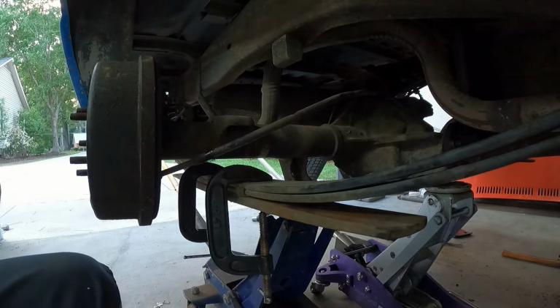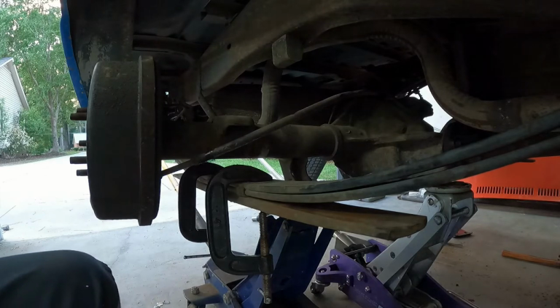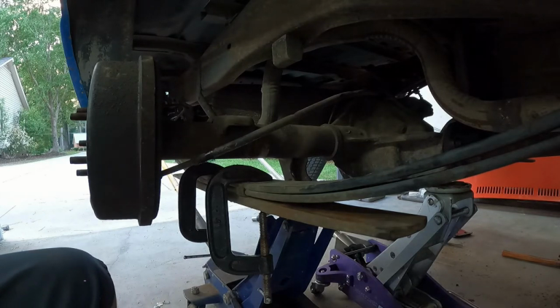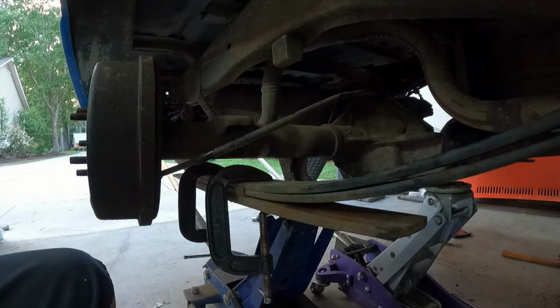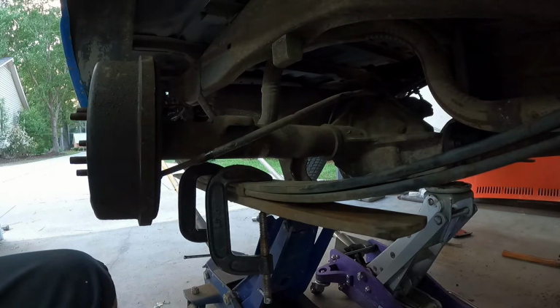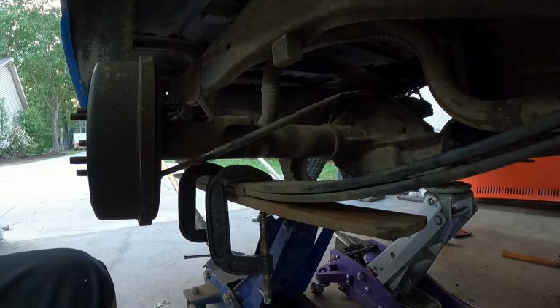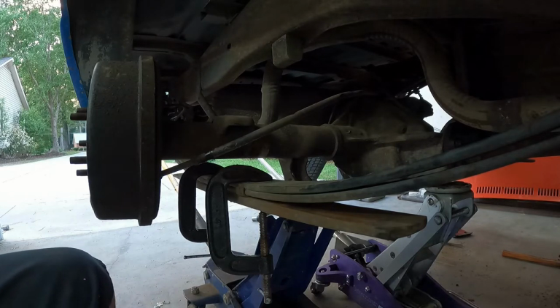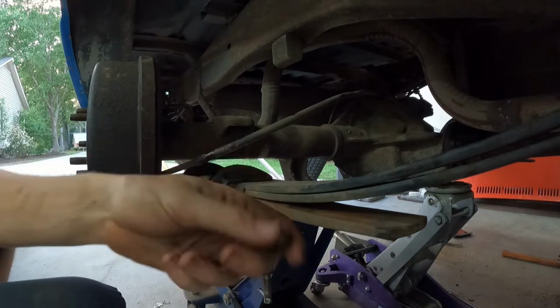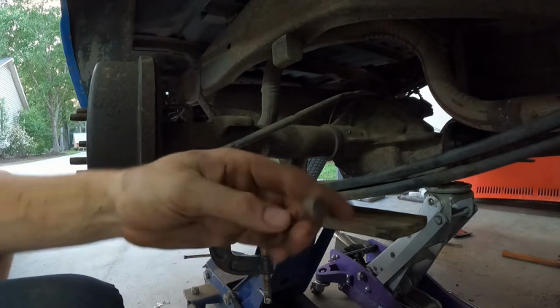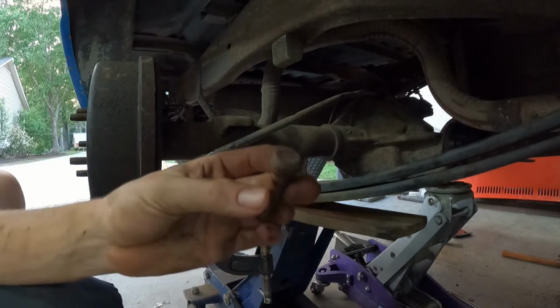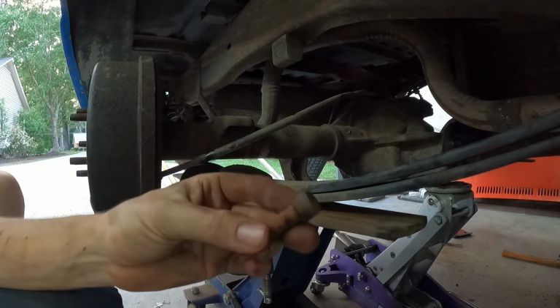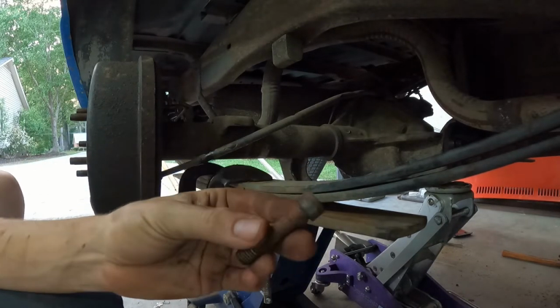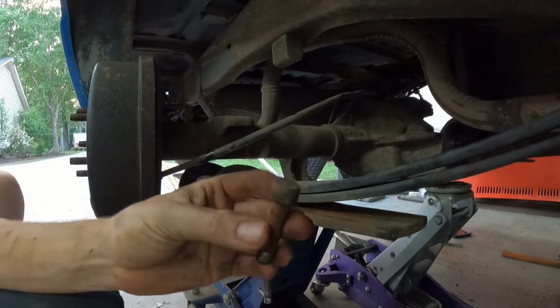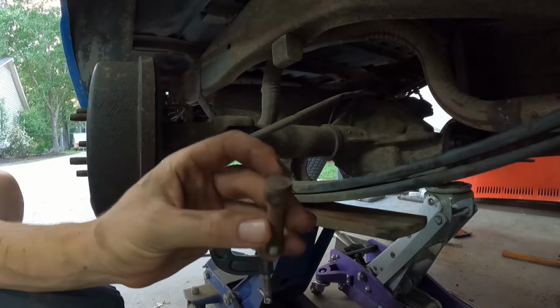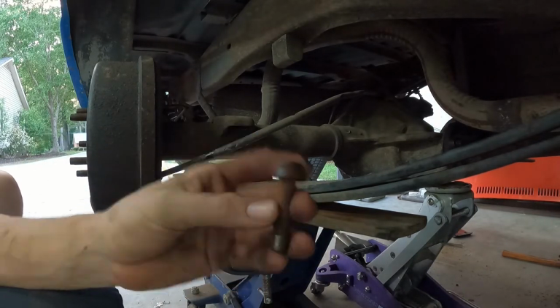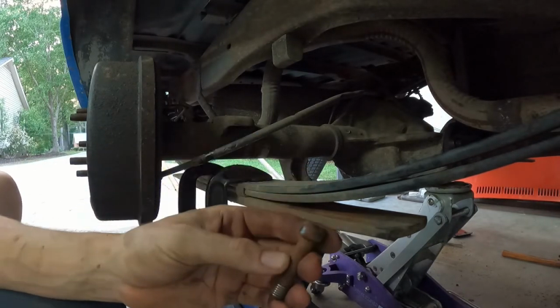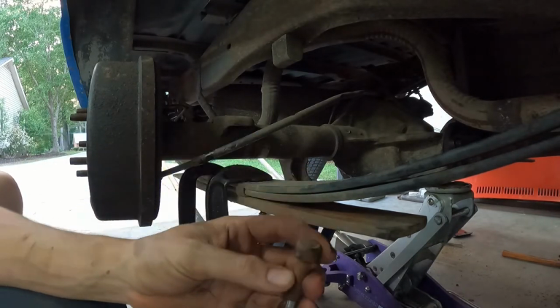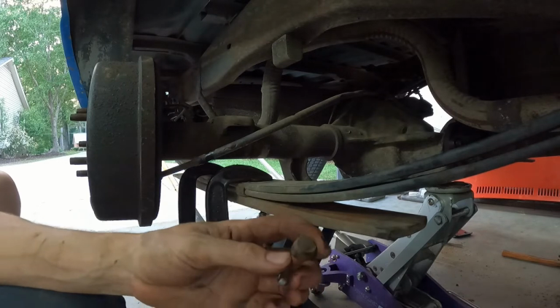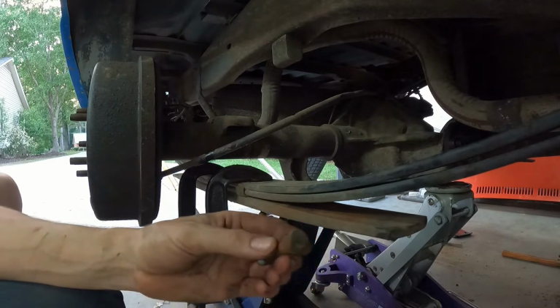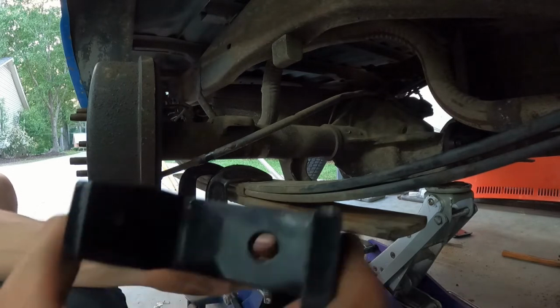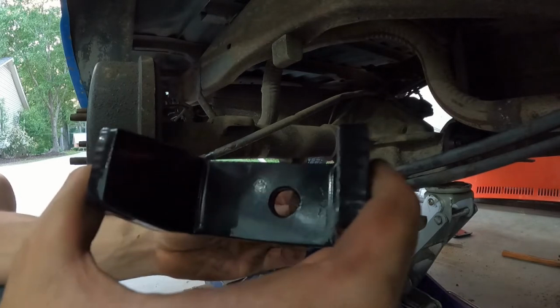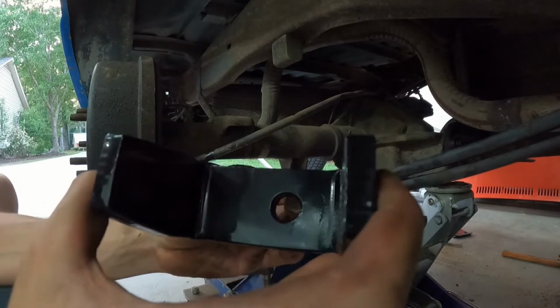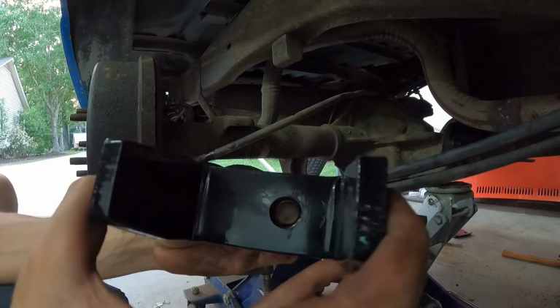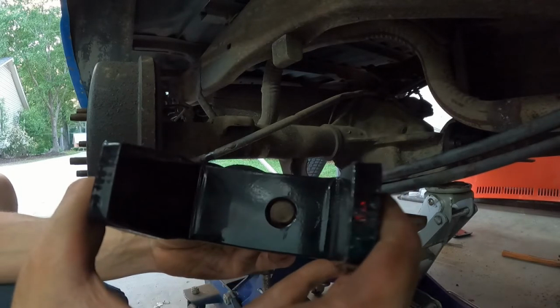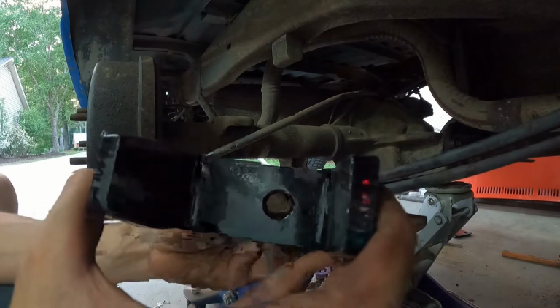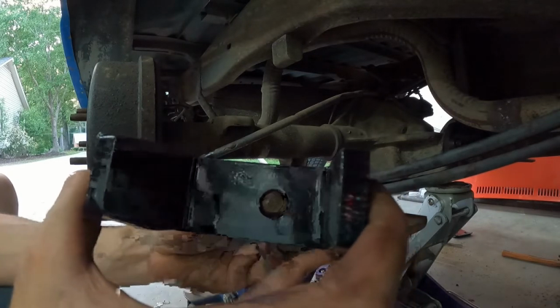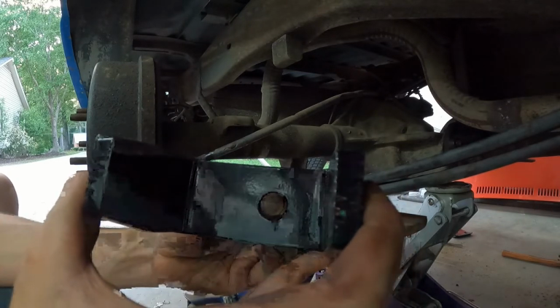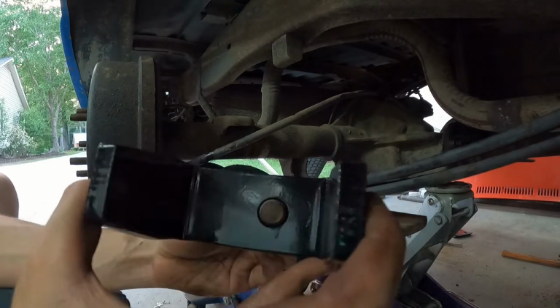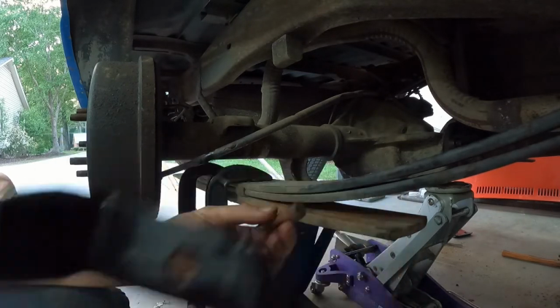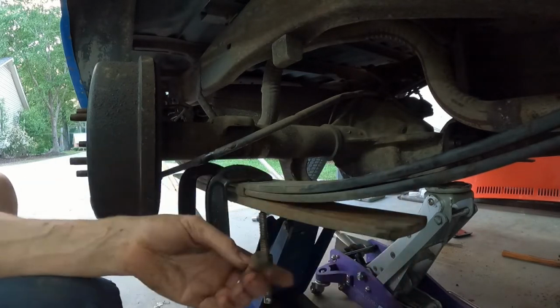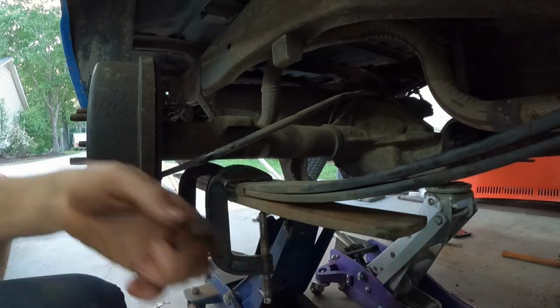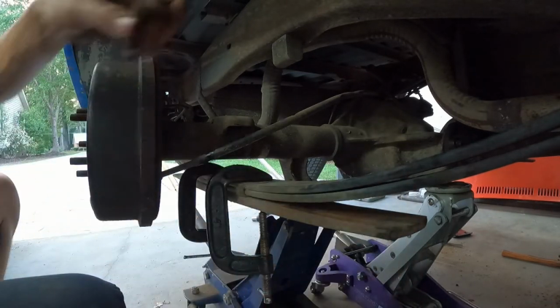Now we got that pin out. This pin has got a round head and it fits in our alignment bracket.